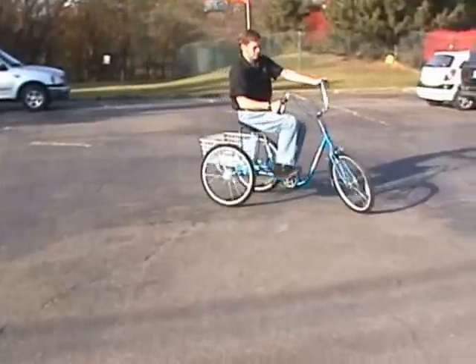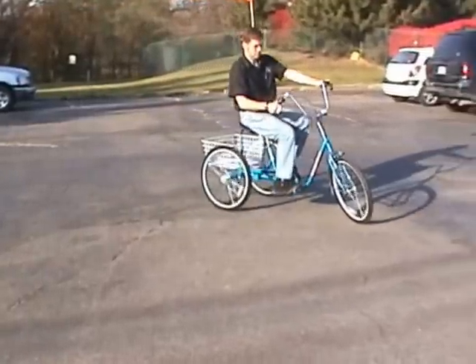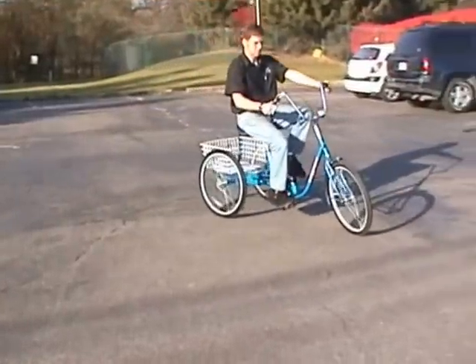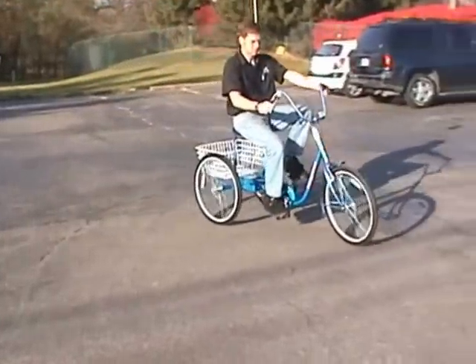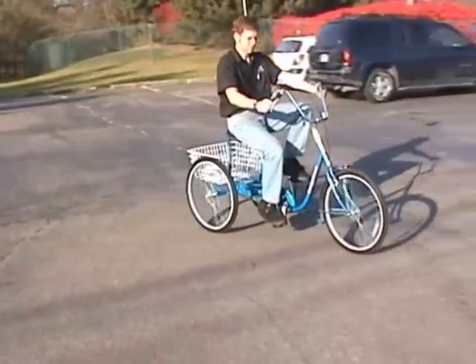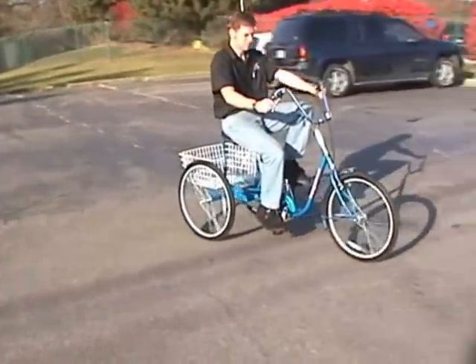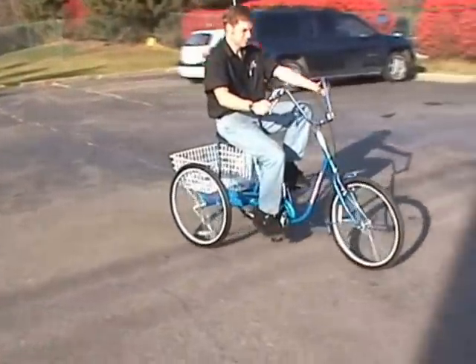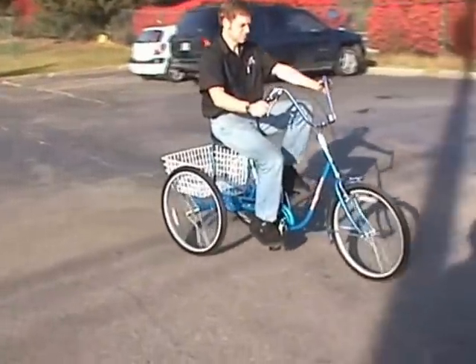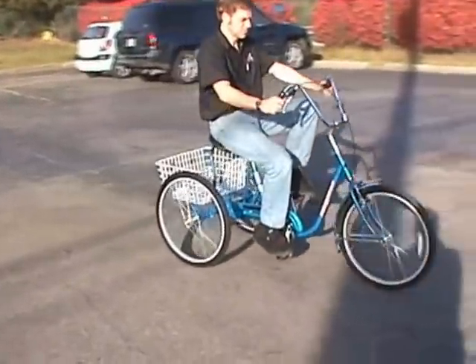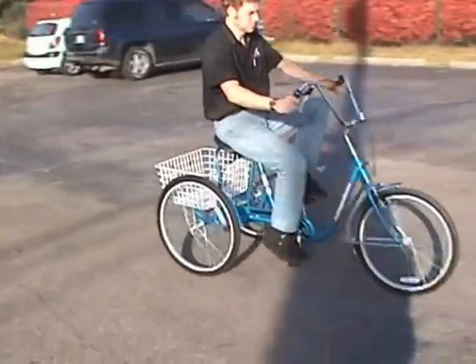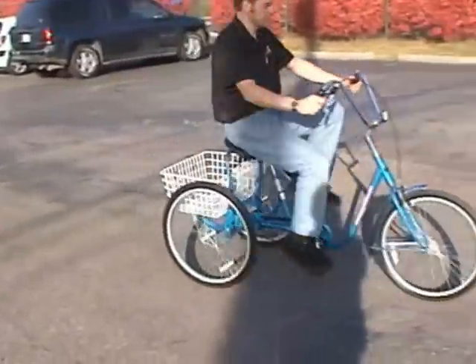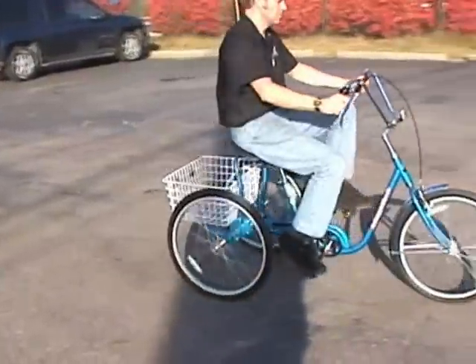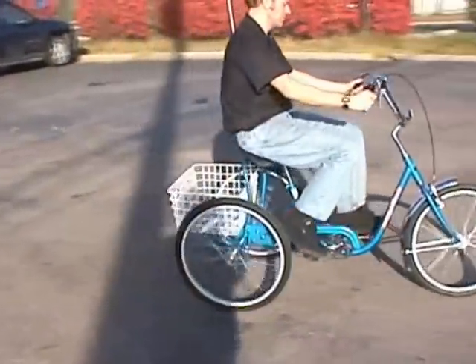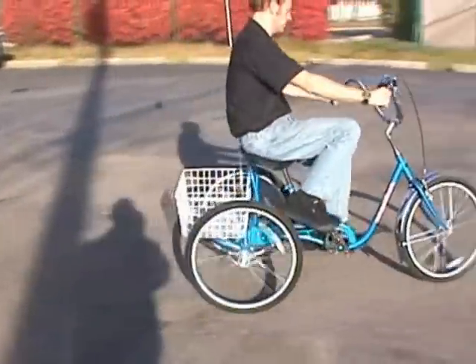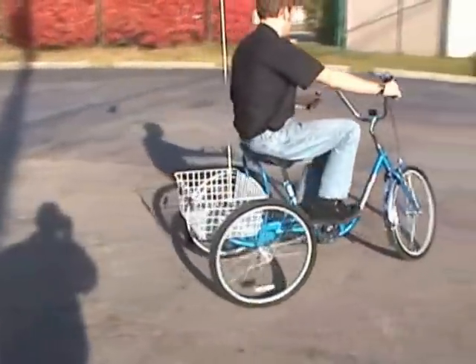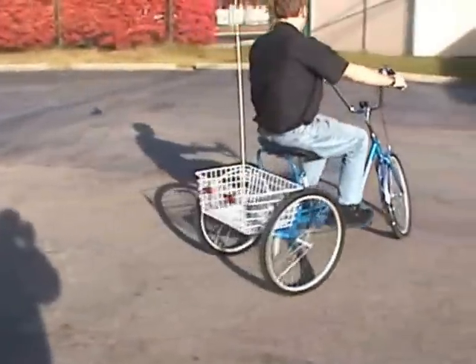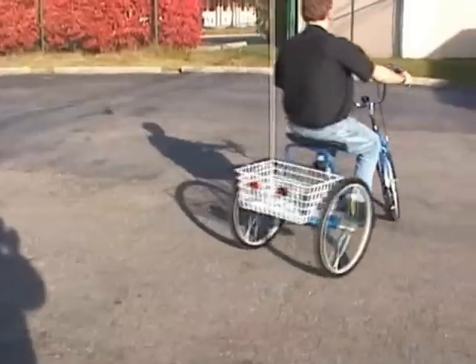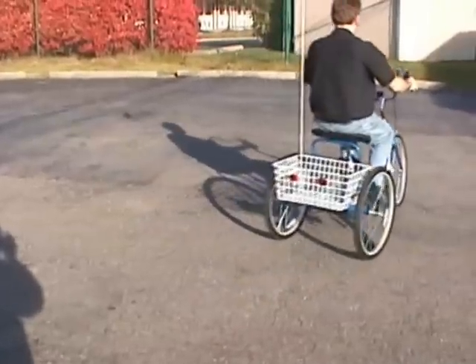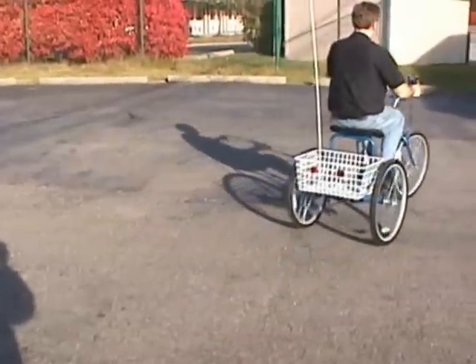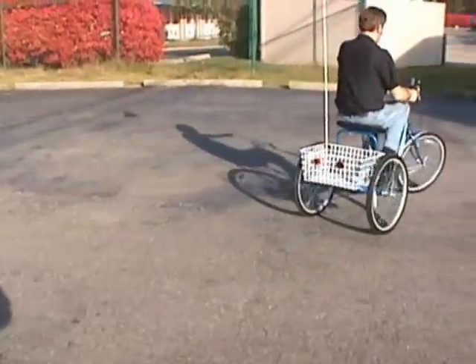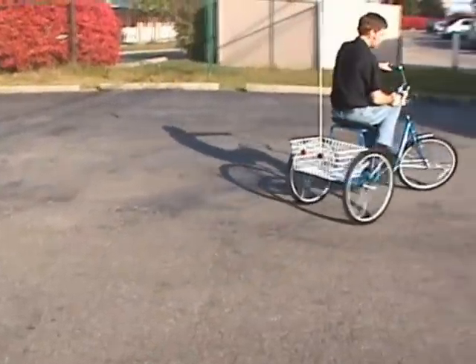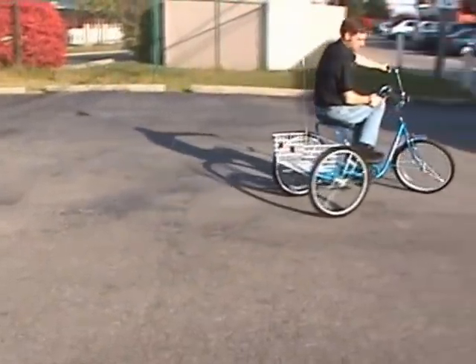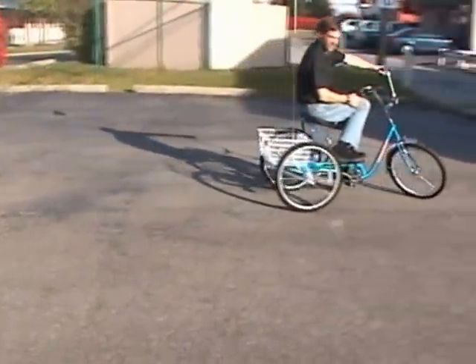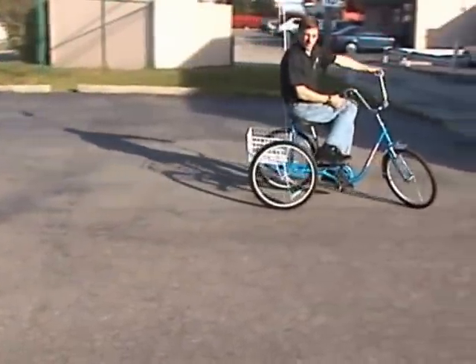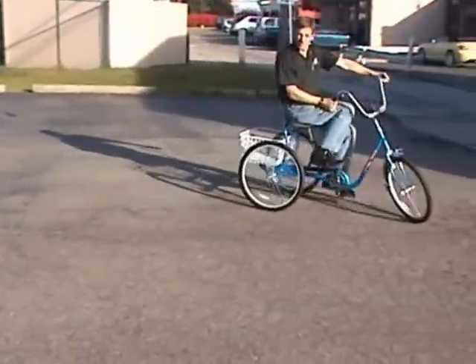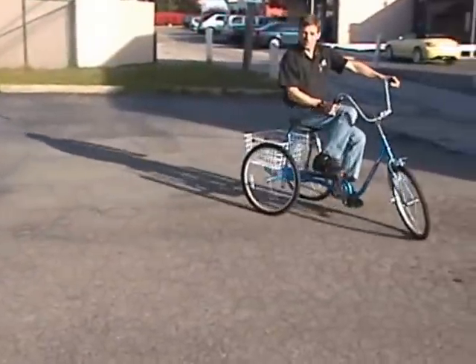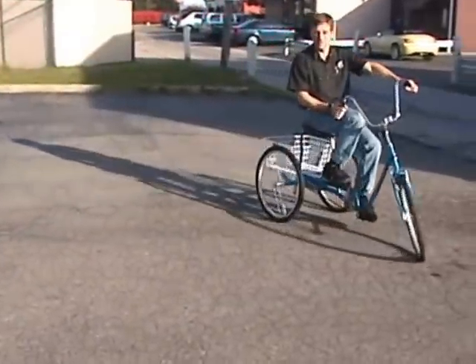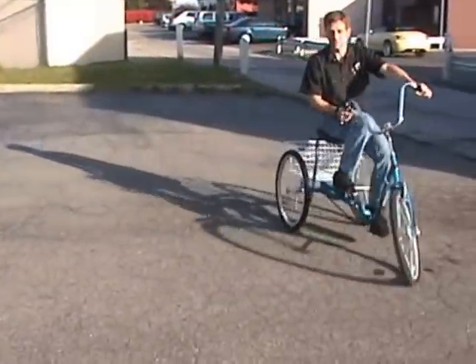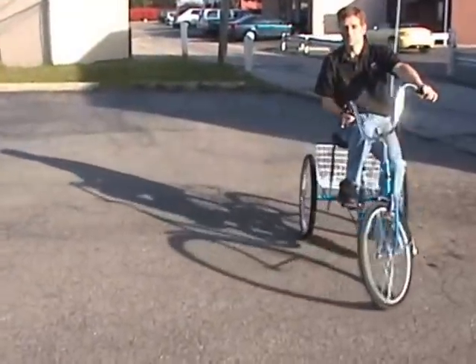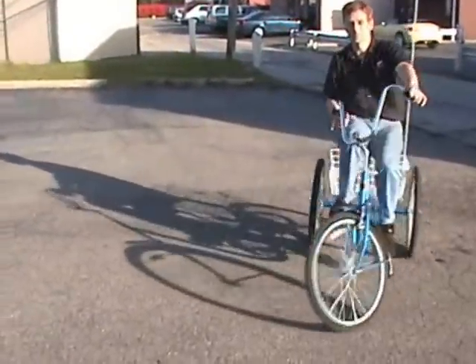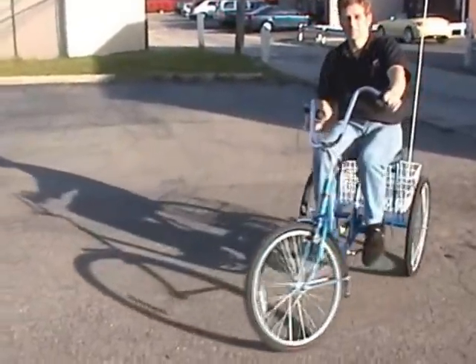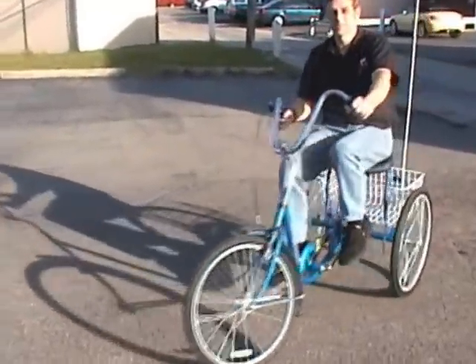Very easily maneuverable tricycle. Very reliable — one of our best sellers. Will fit through a standard doorway.